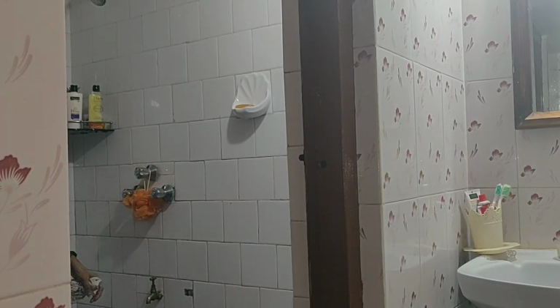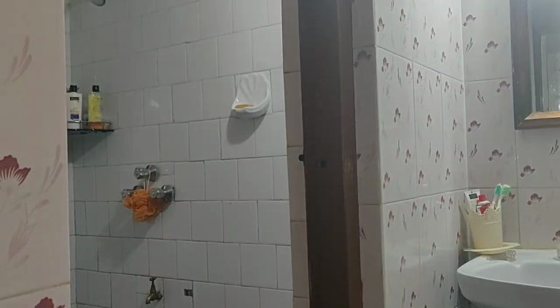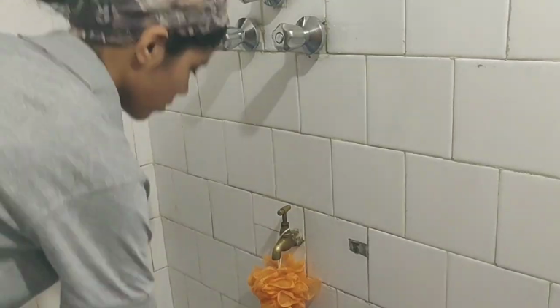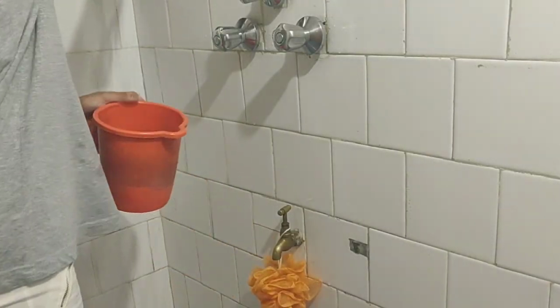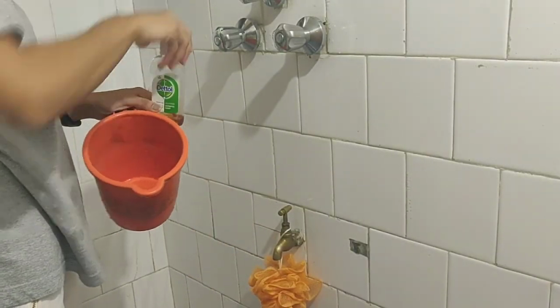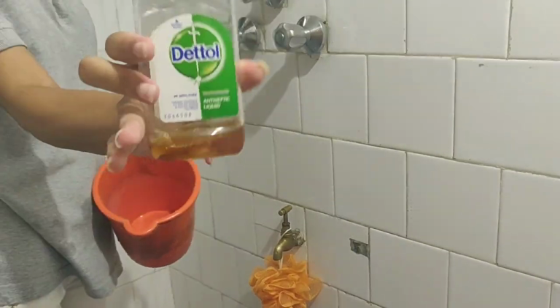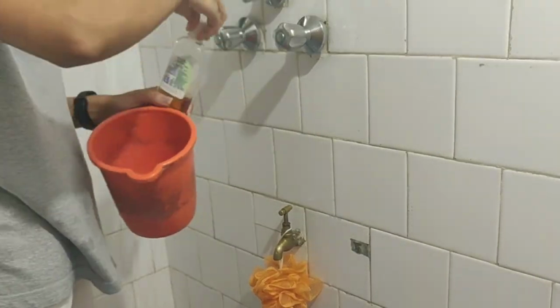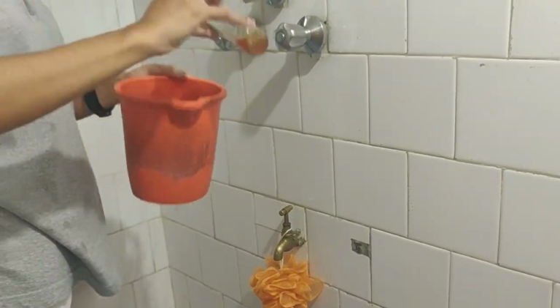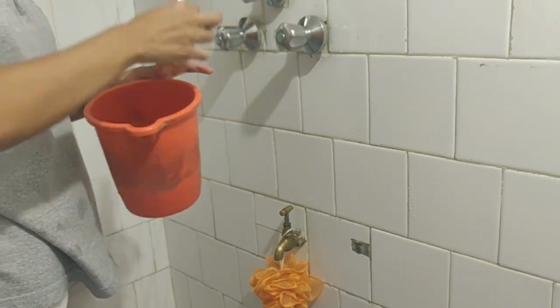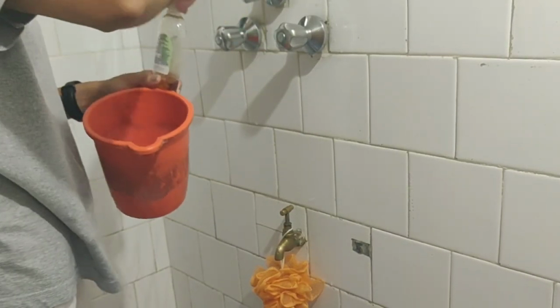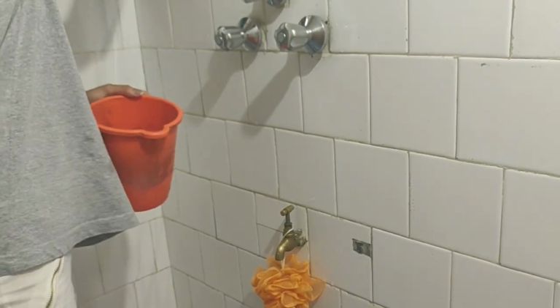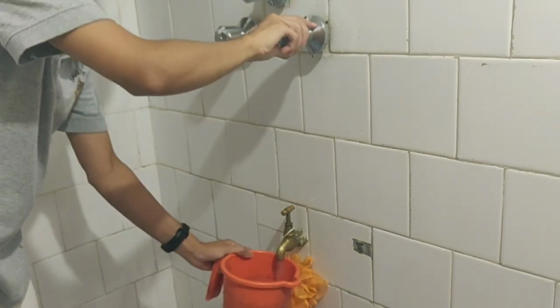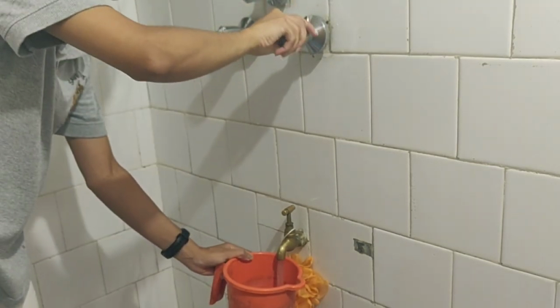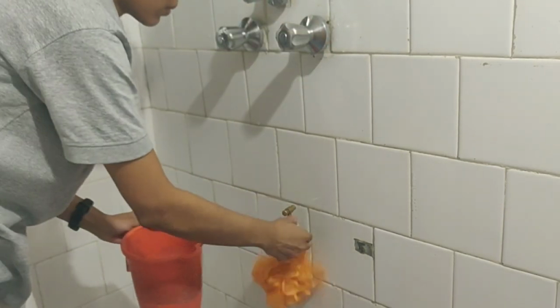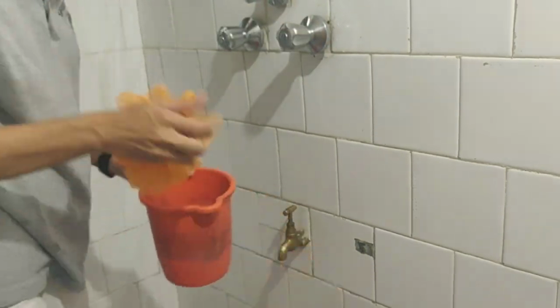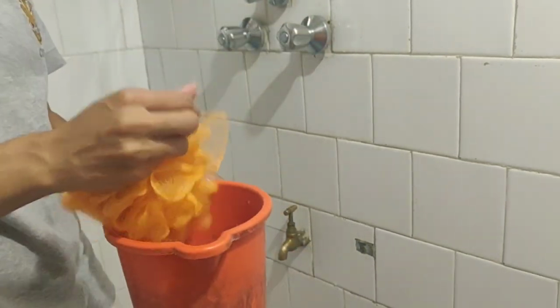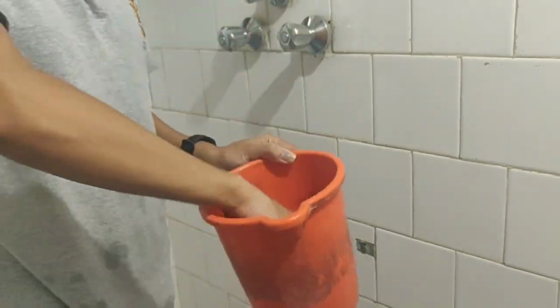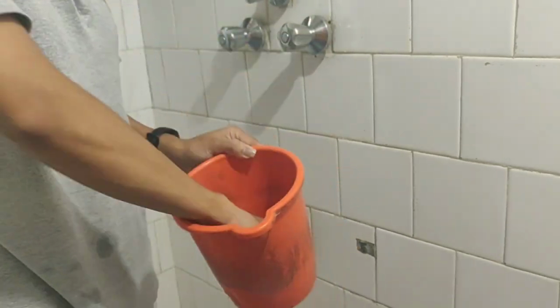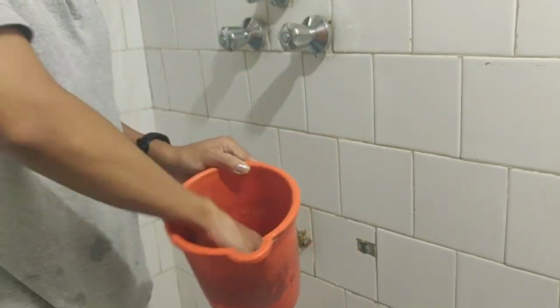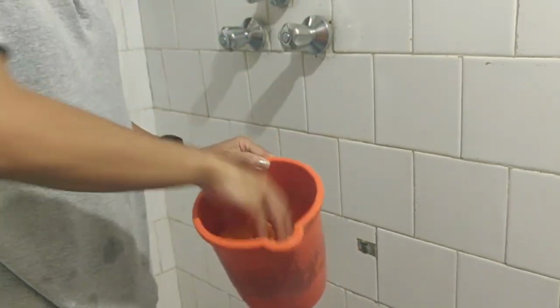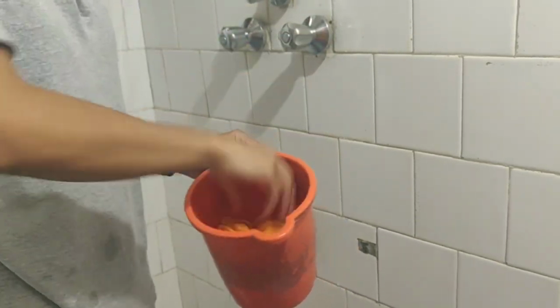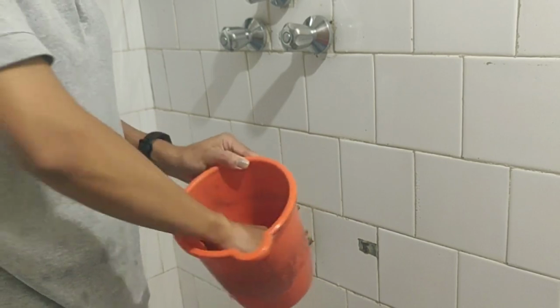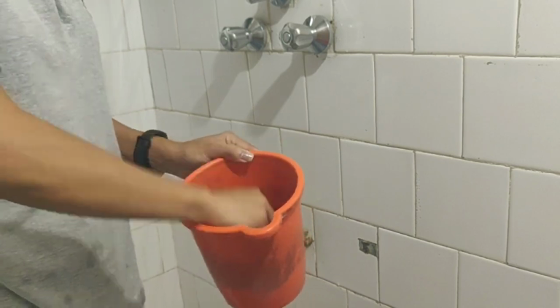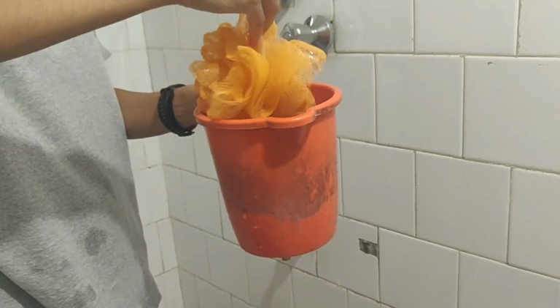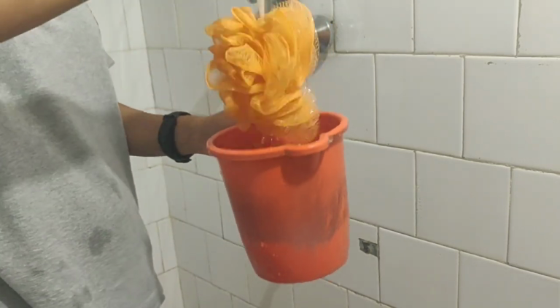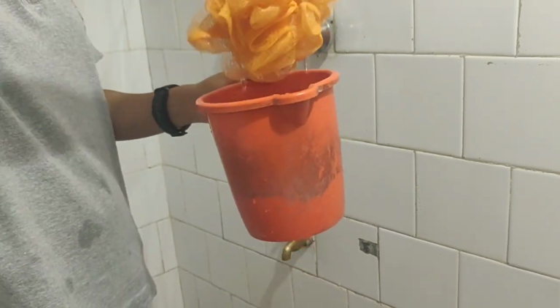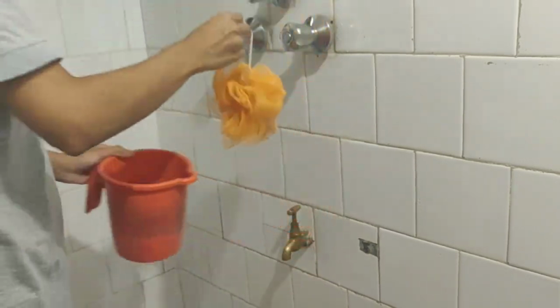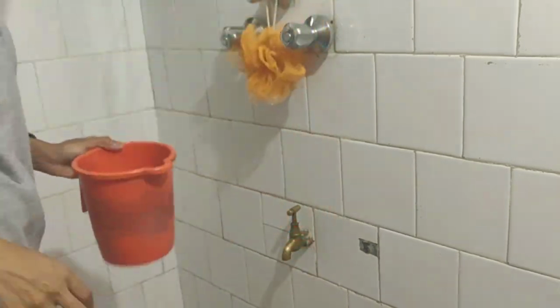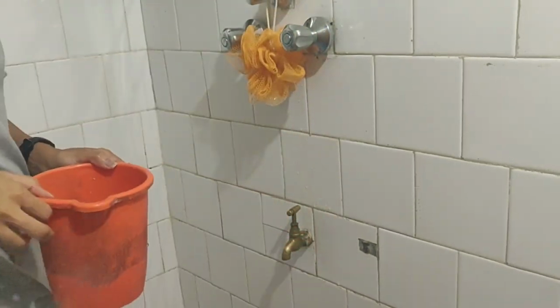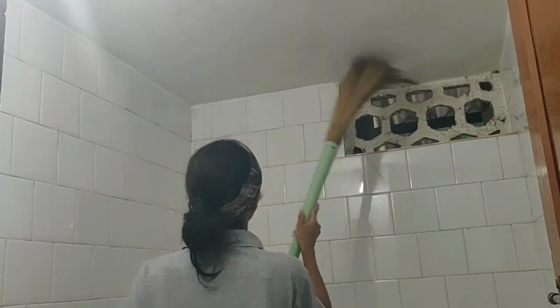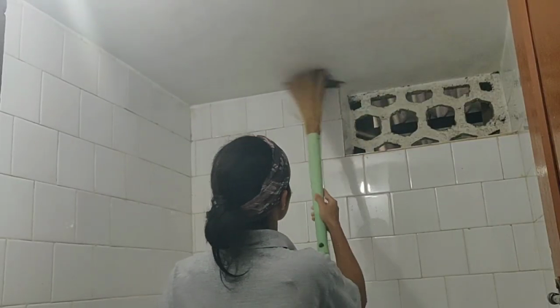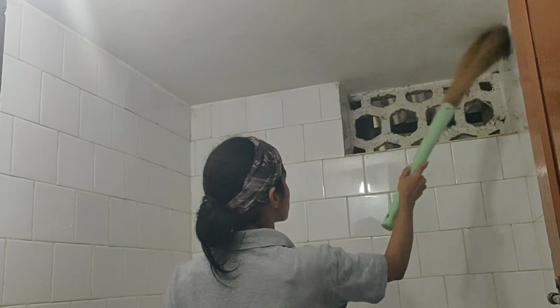Loofahs — in other words, your body scrubber — can contain fungal organisms that lead to skin infections. That is why it's important to keep your loofahs clean. Disinfect them with Dettol or any other antiseptic and replace them regularly.